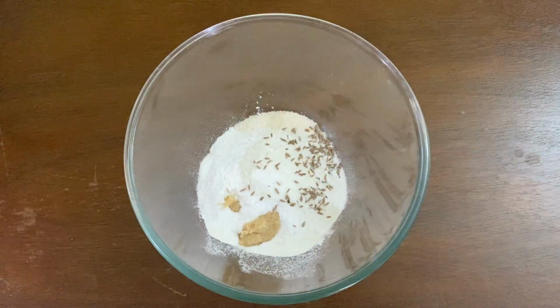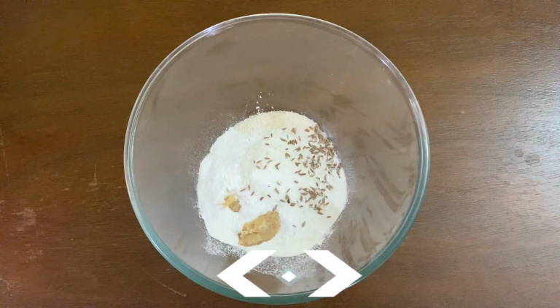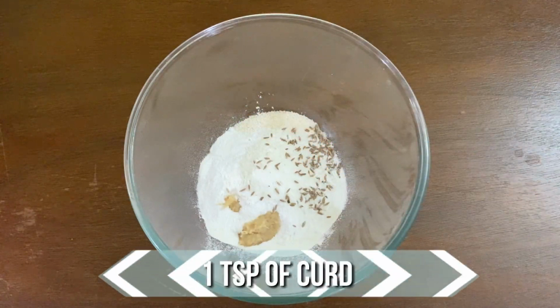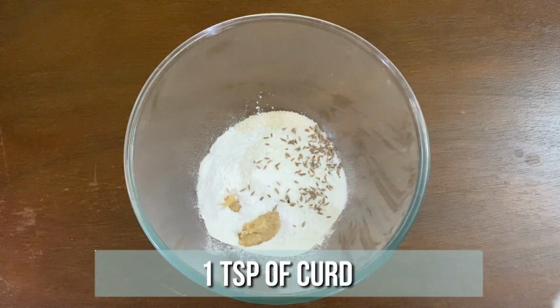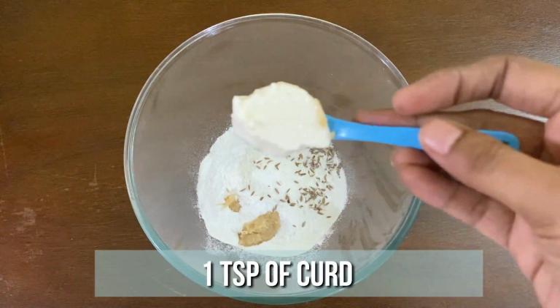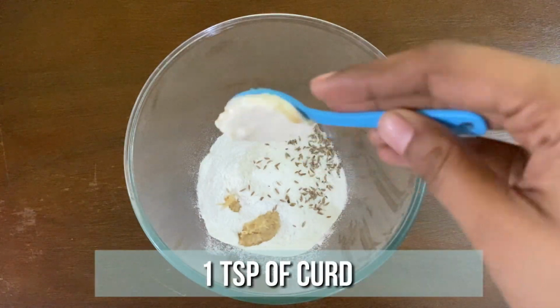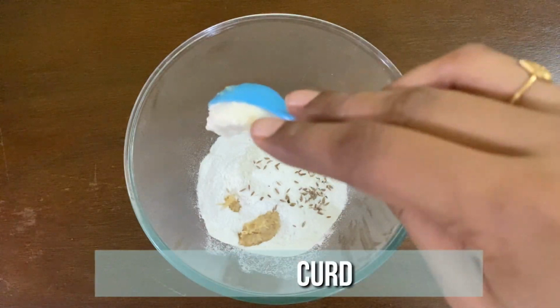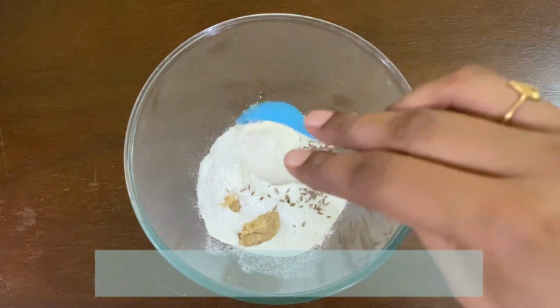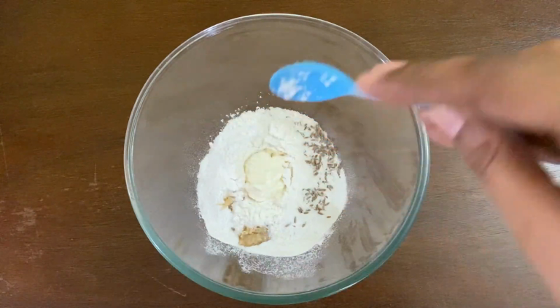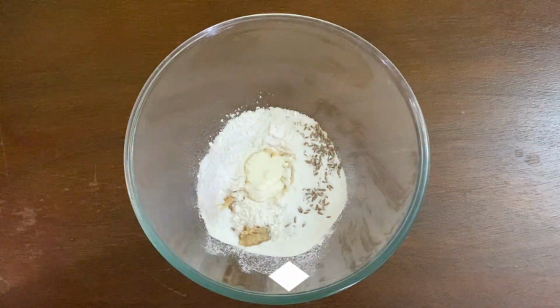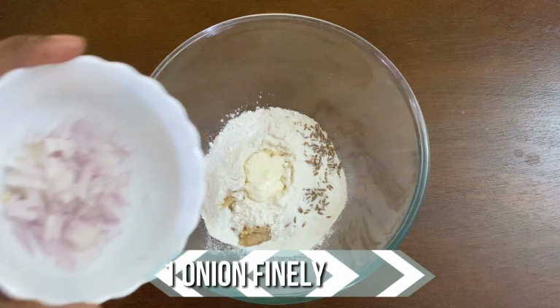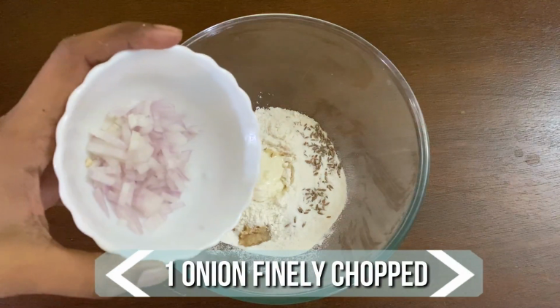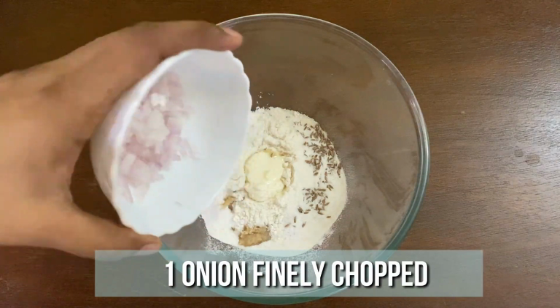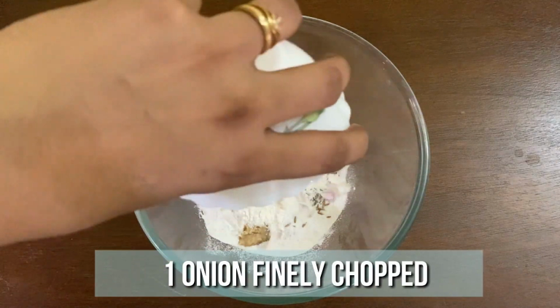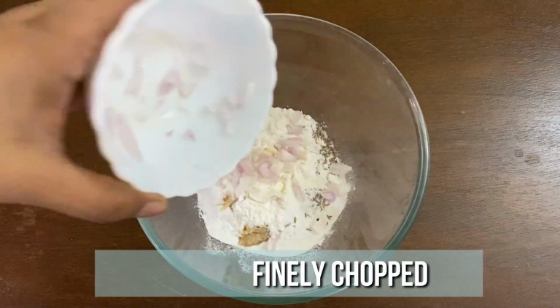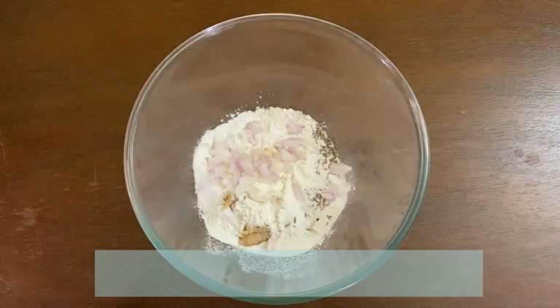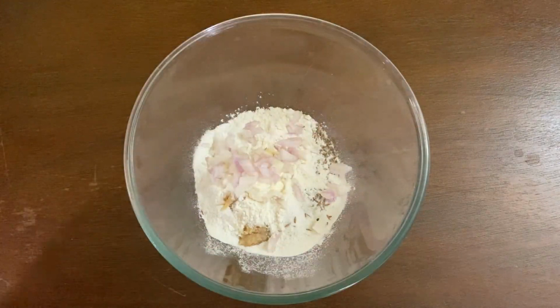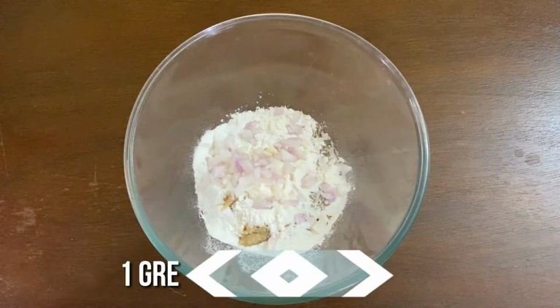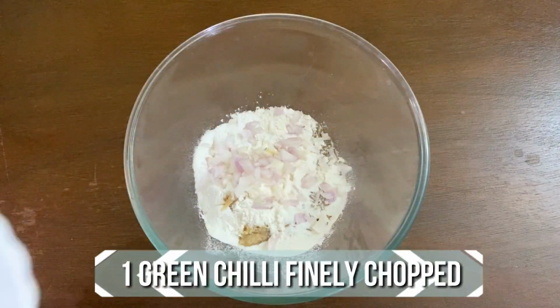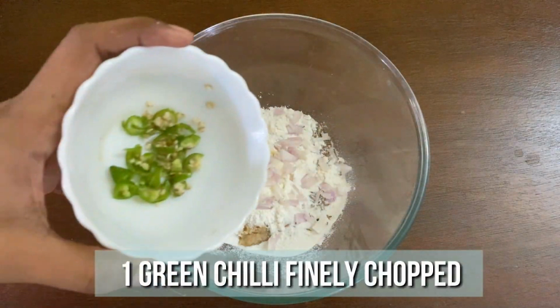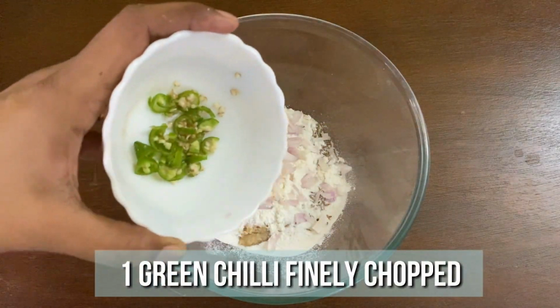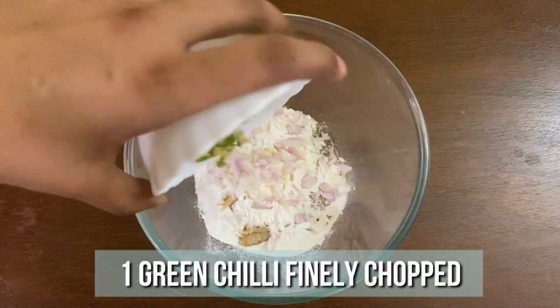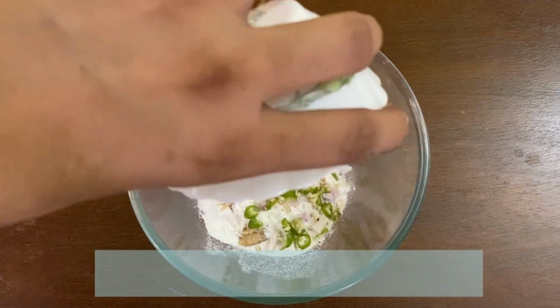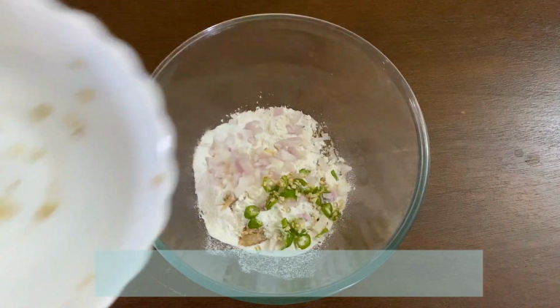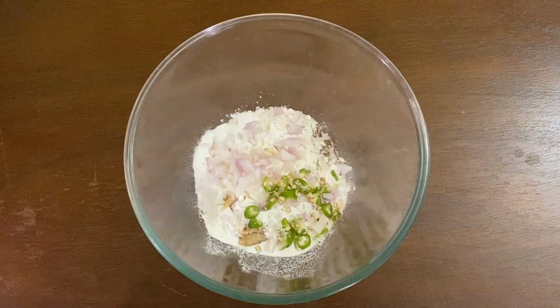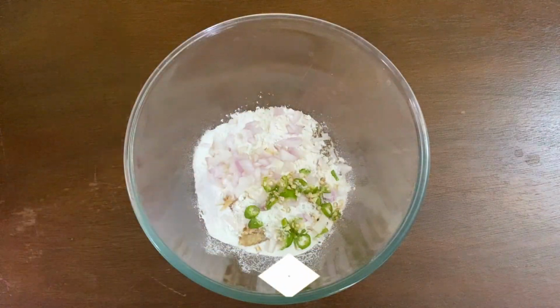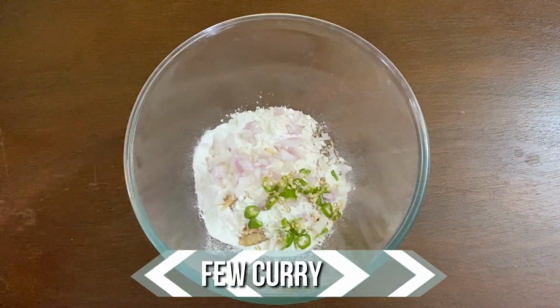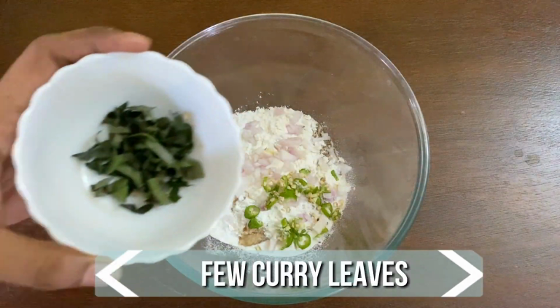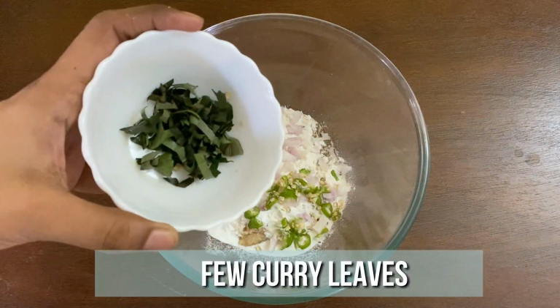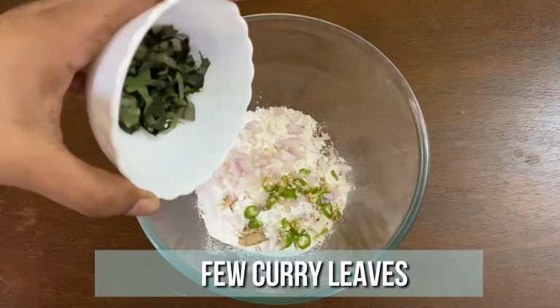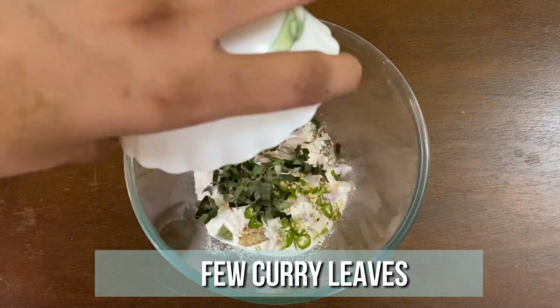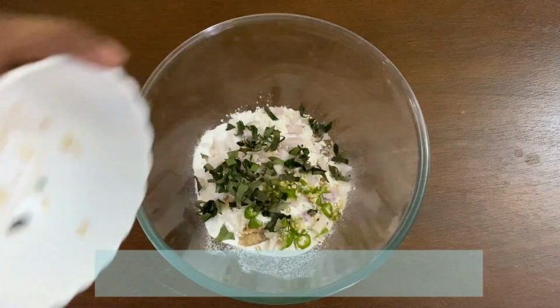Add 1 teaspoon of curd, 1 onion finely chopped, 1 green chilli finely chopped, few curry leaves chopped, and few coriander leaves chopped.